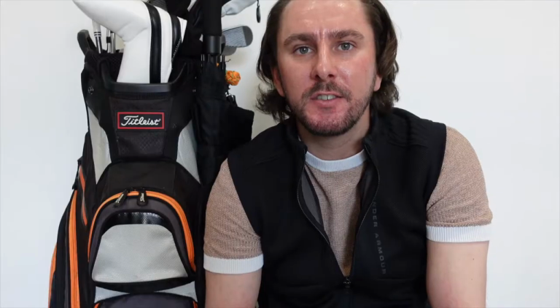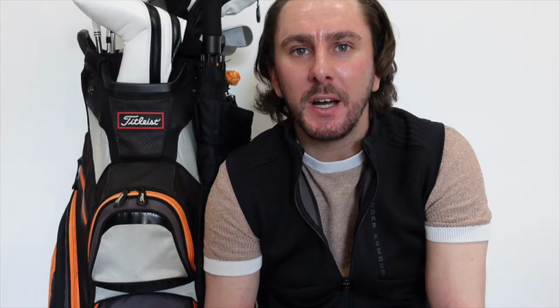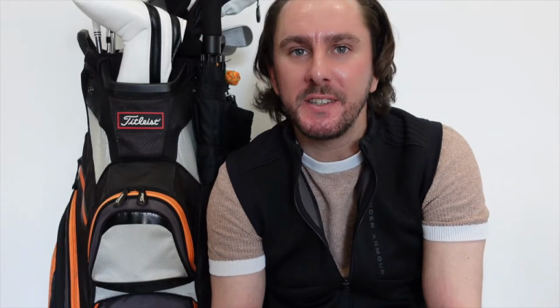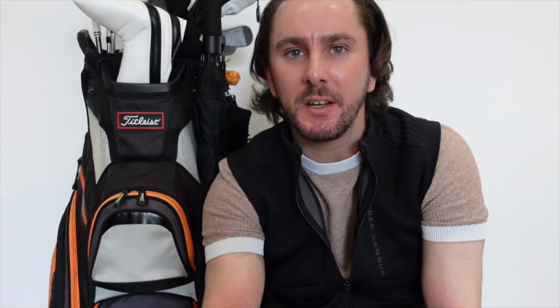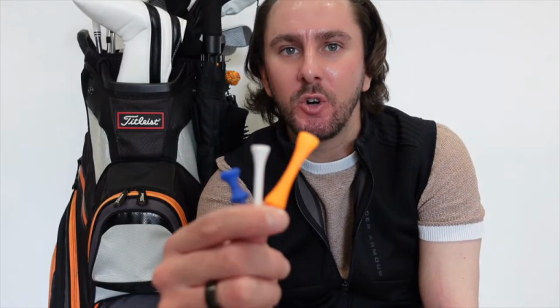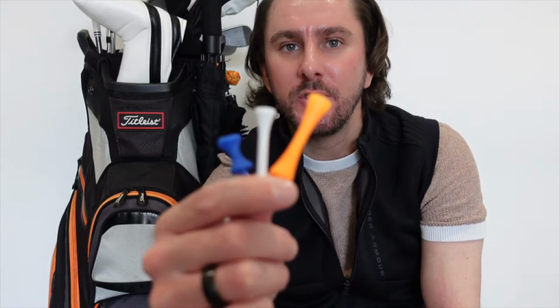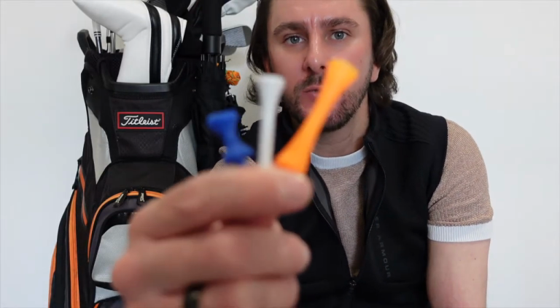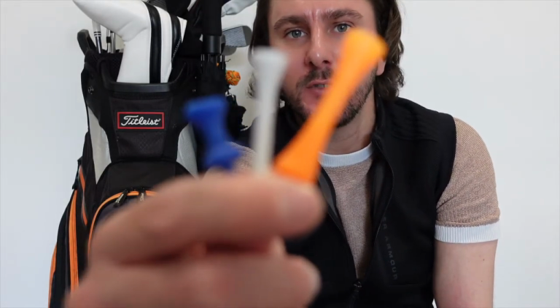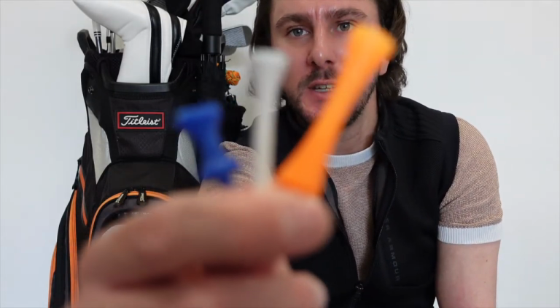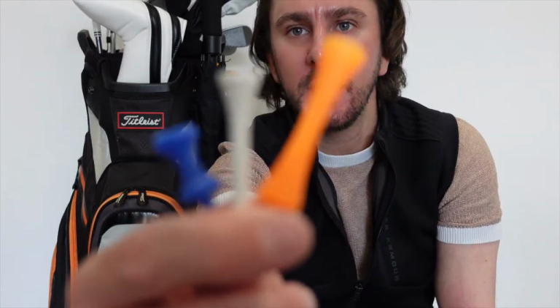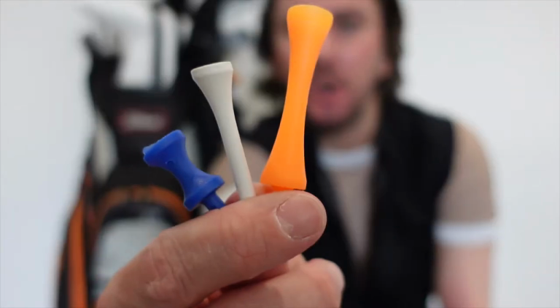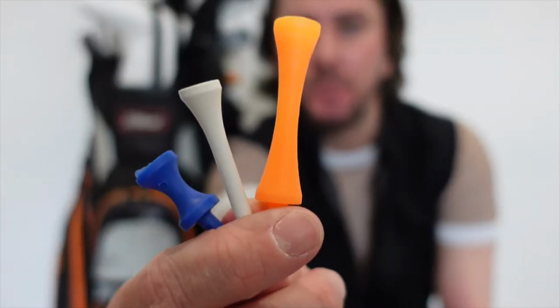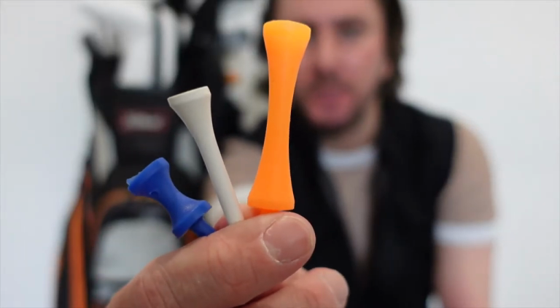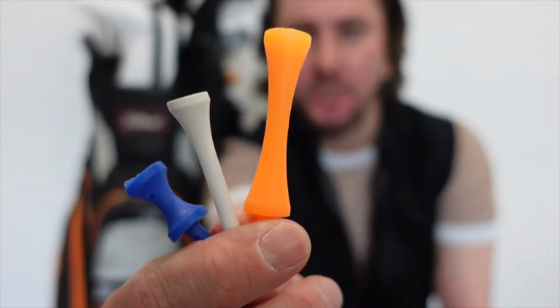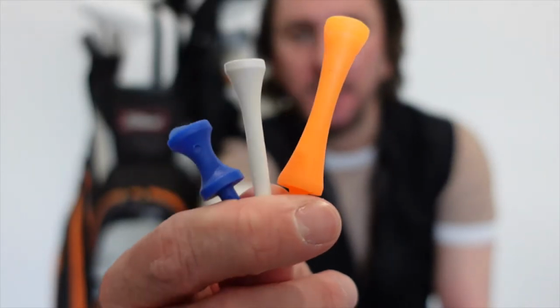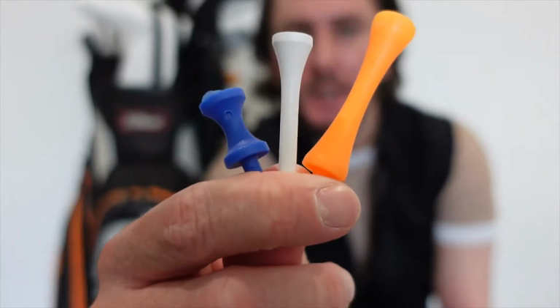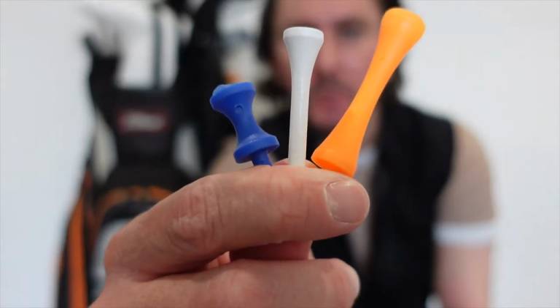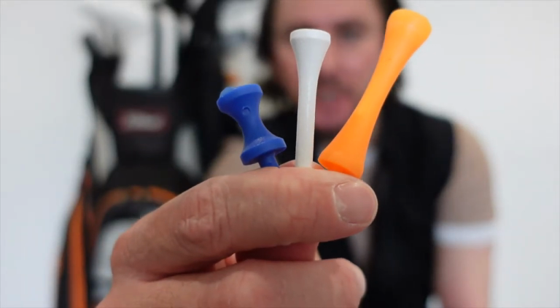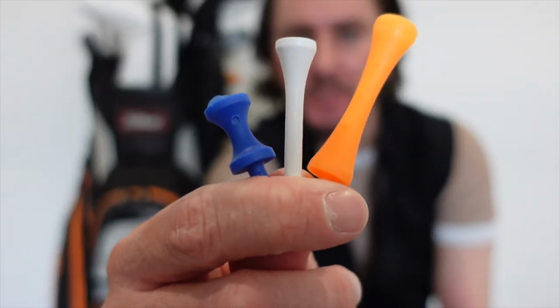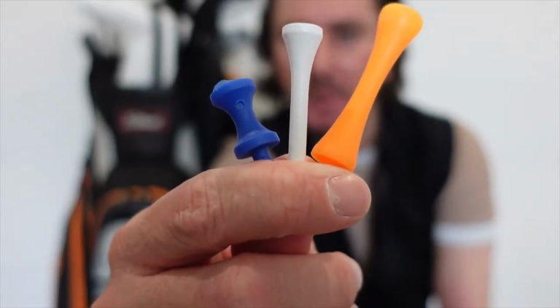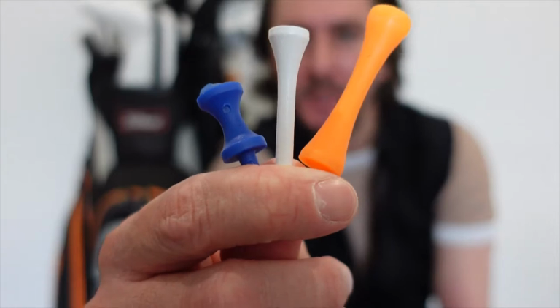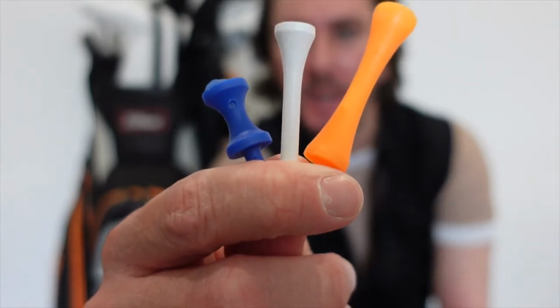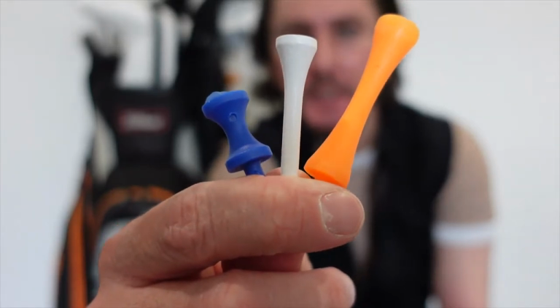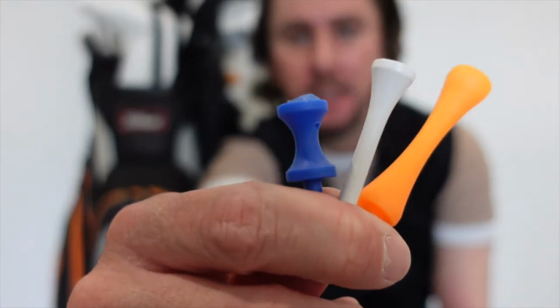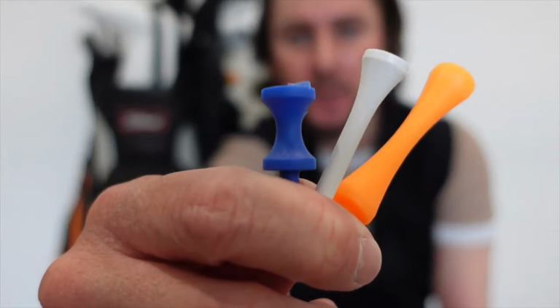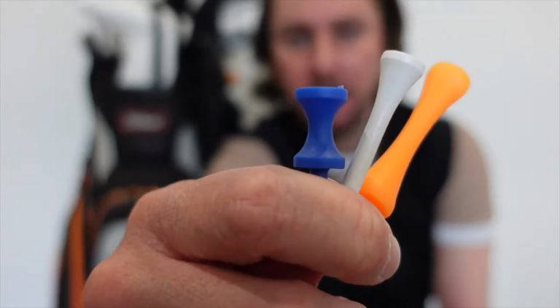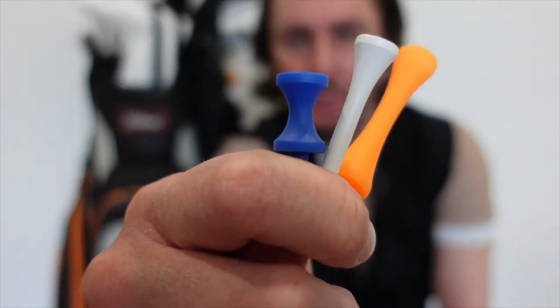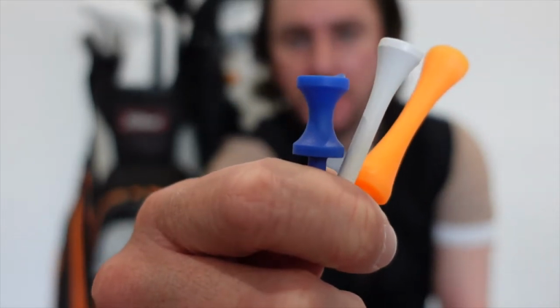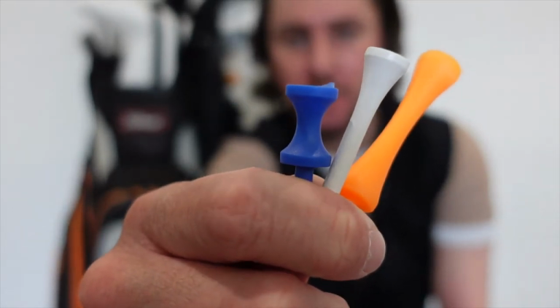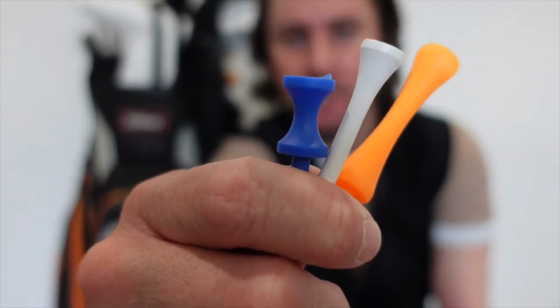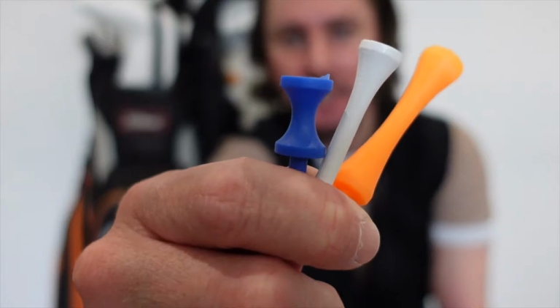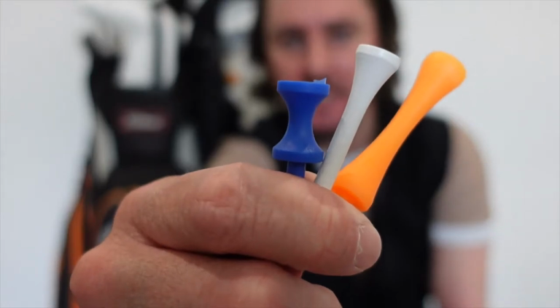Next up in the bag are my tee pegs. I'm currently using three different tees. I have the orange one, which I use for my driver. I have the wooden one, which I use on any par threes for my irons. And then I also have the blue one, which is what I use for my two-iron off the tee.